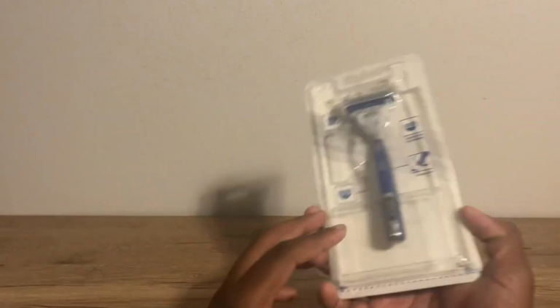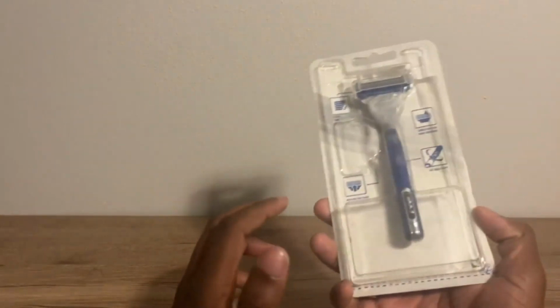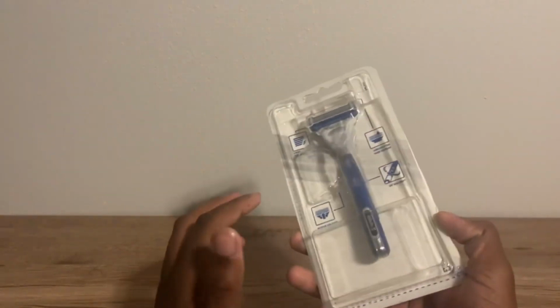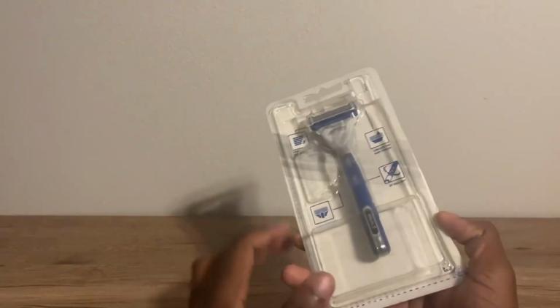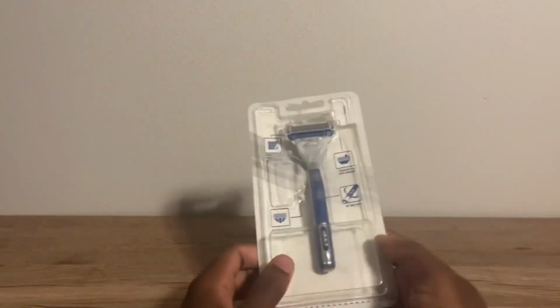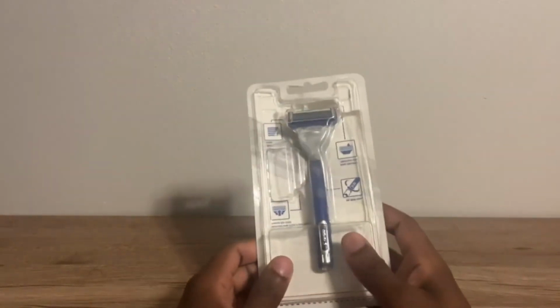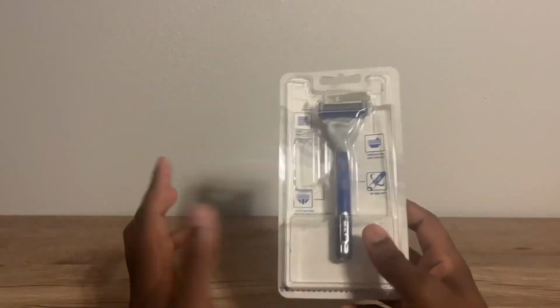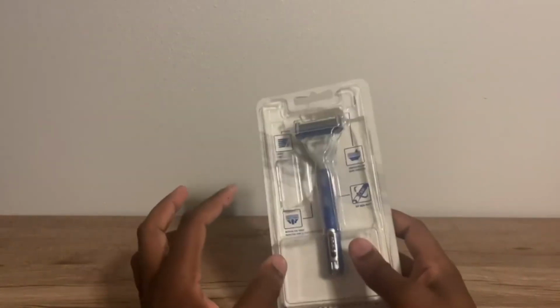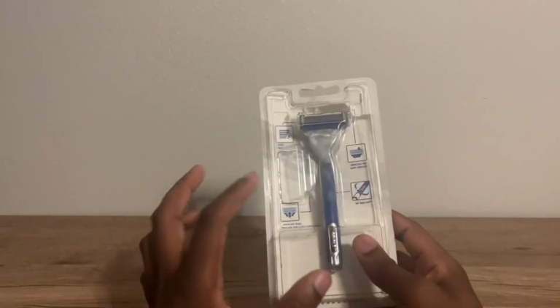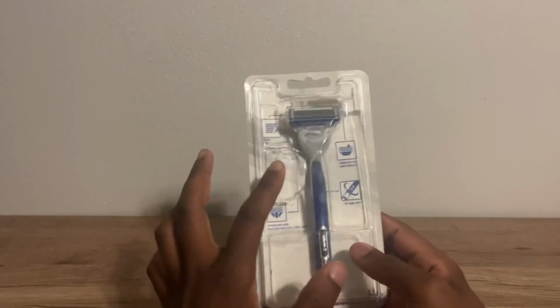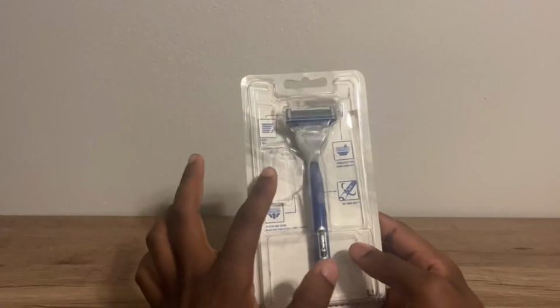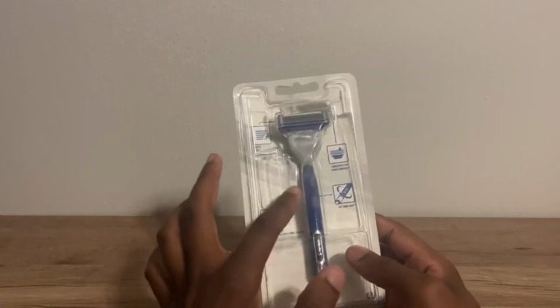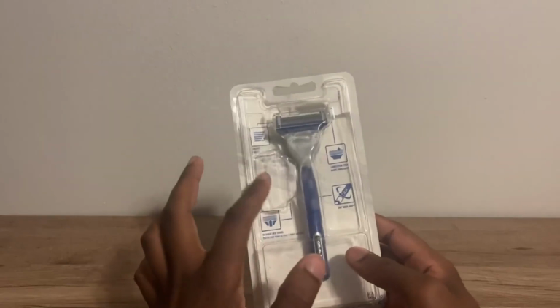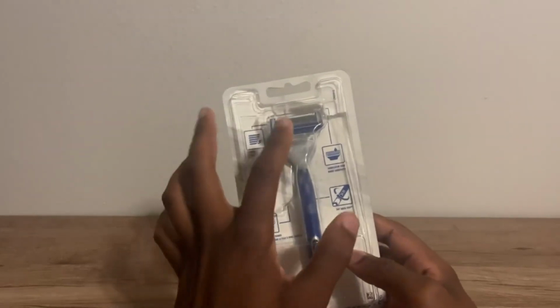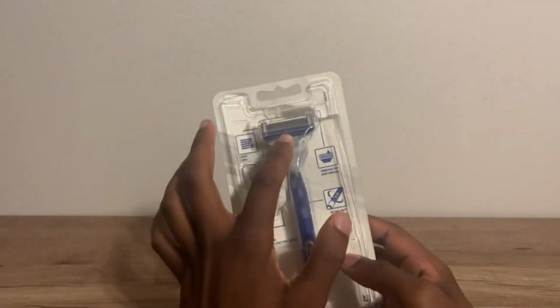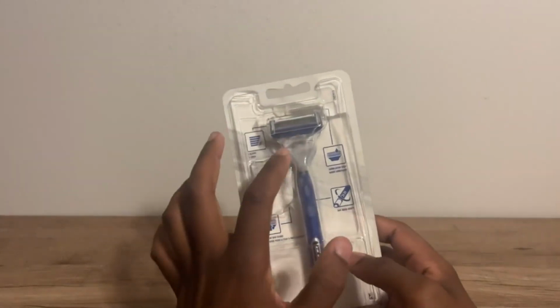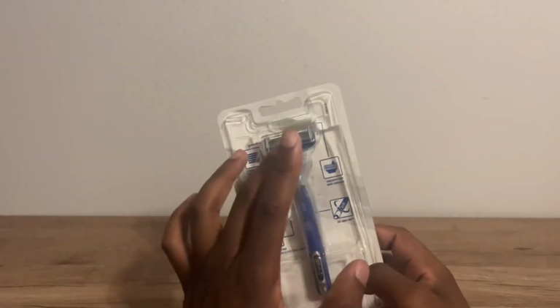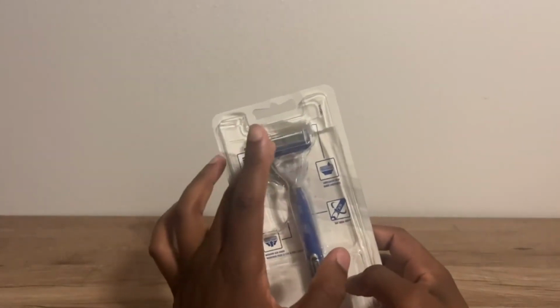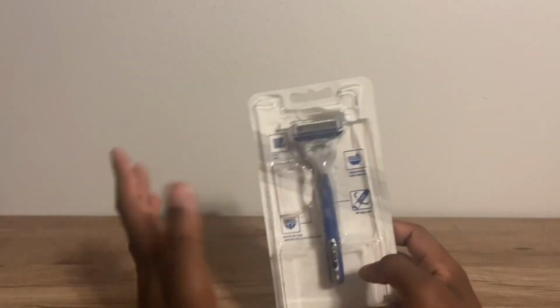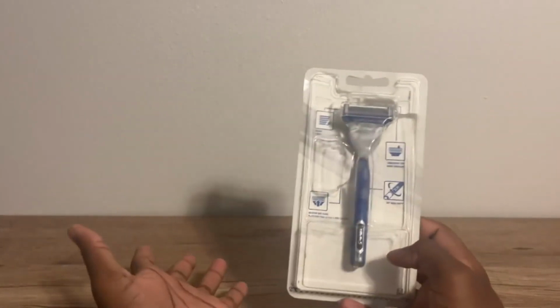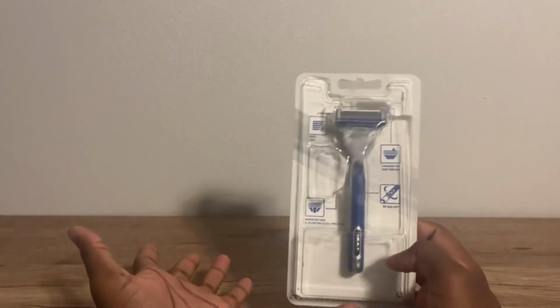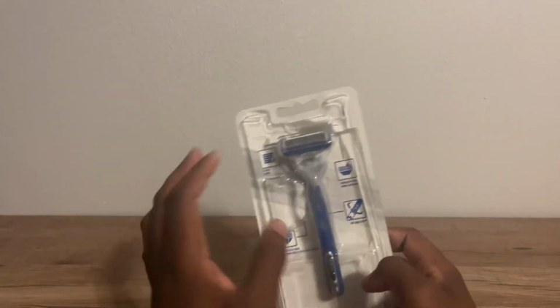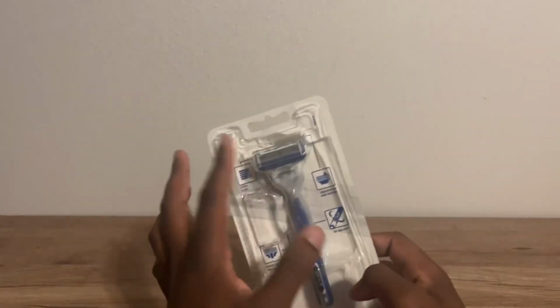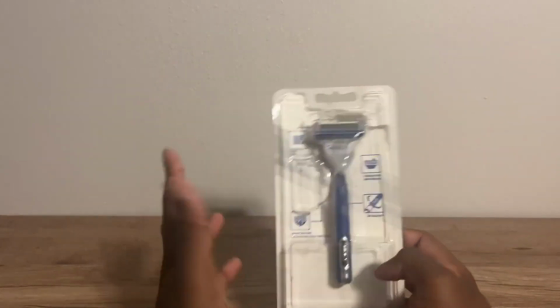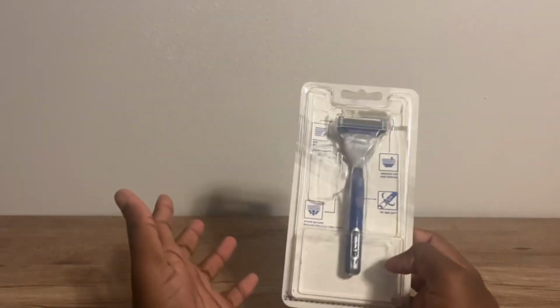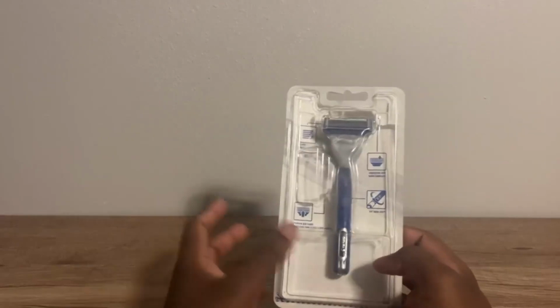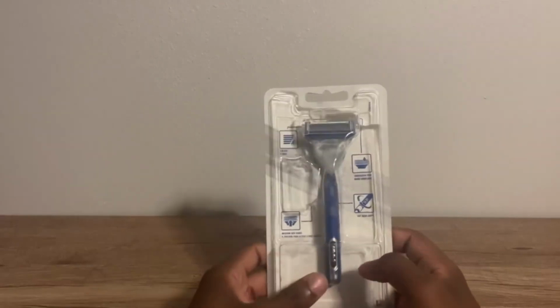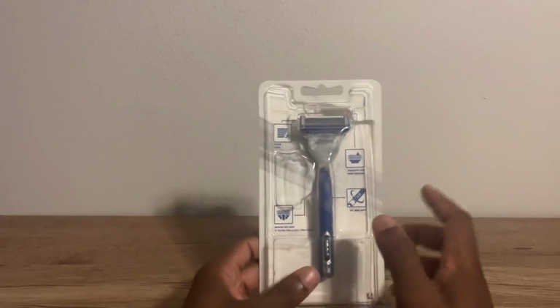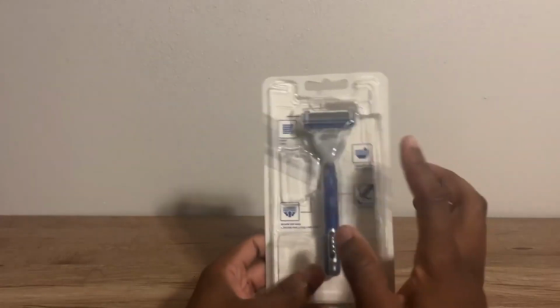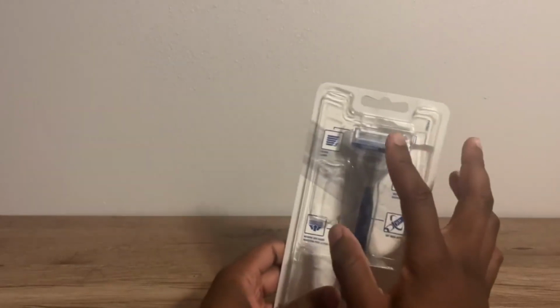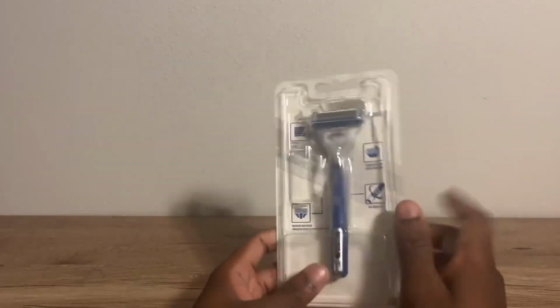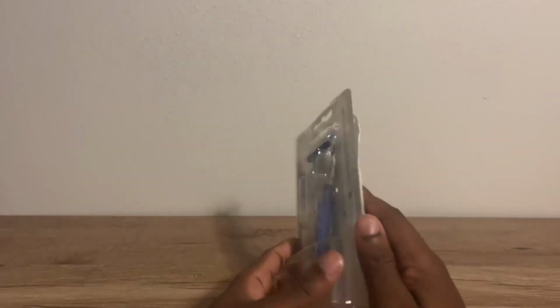As you can see, it does come in this little box right here. I kind of just want to do a review. It usually comes with two extra replacement razors because you kind of run out — if you're shaving, you run out of these and need to get new ones. It comes with a little razor right here.